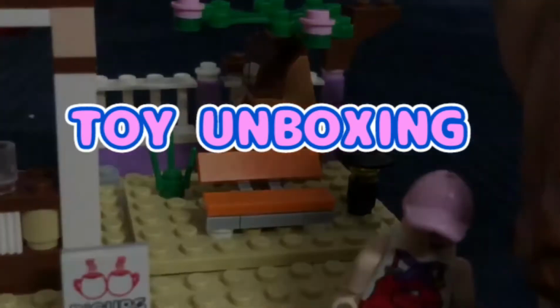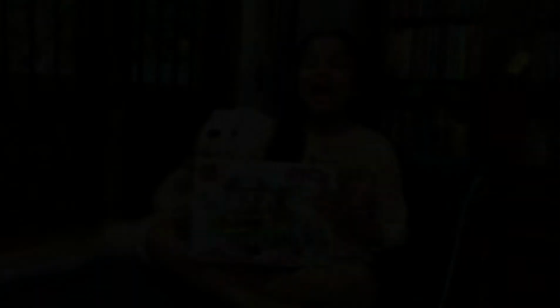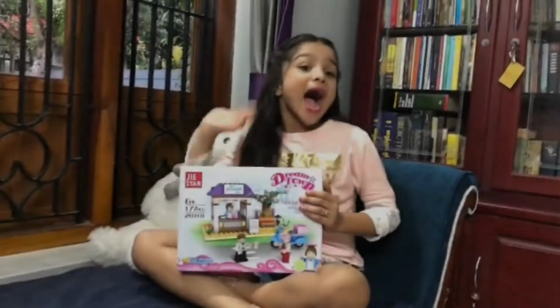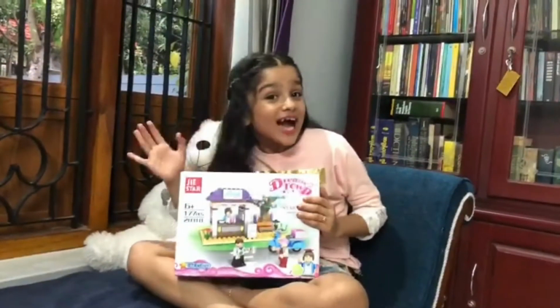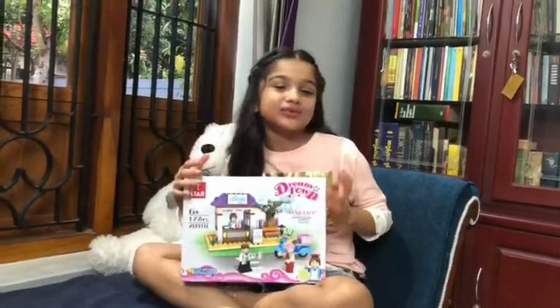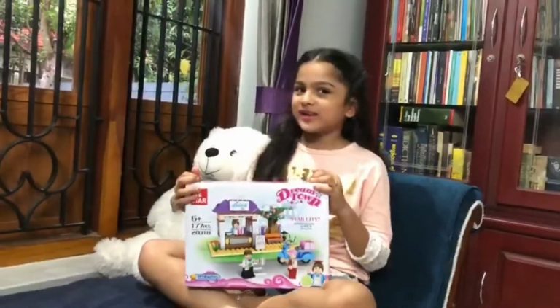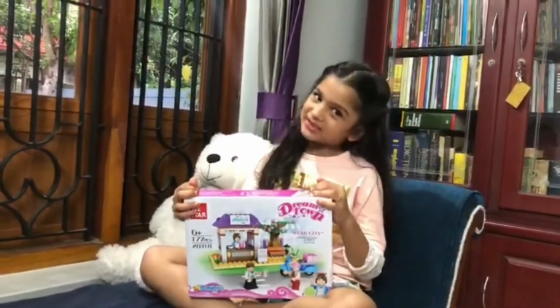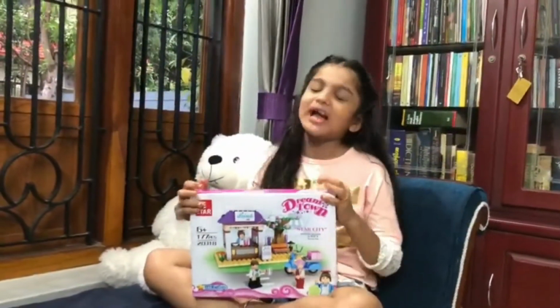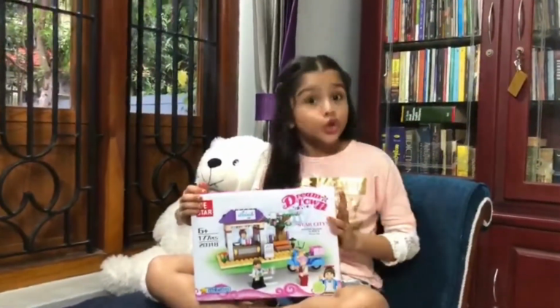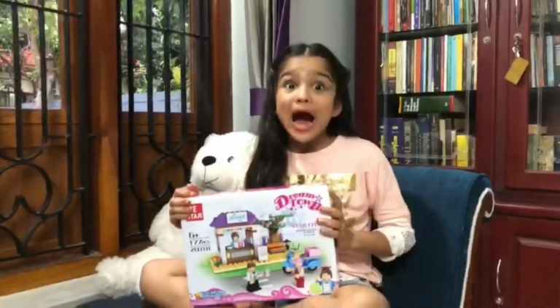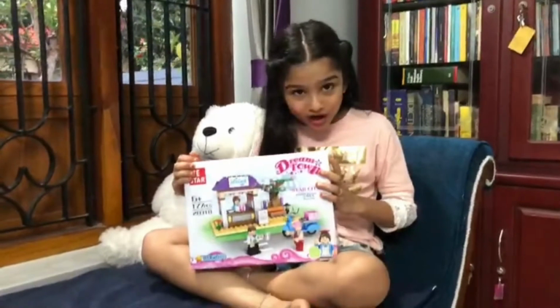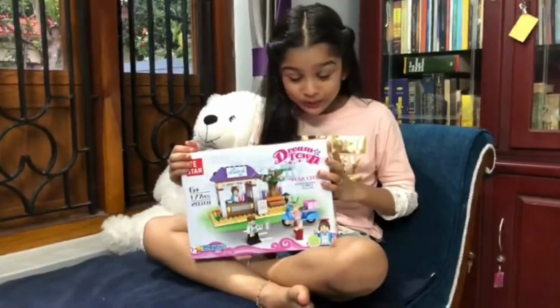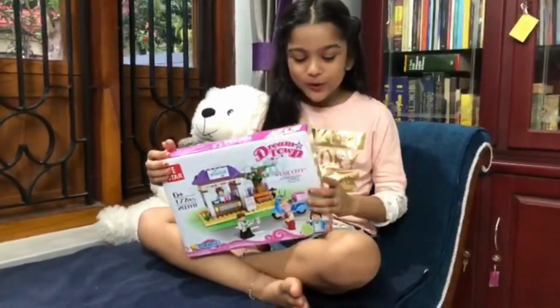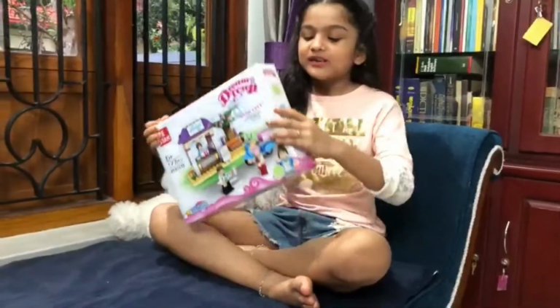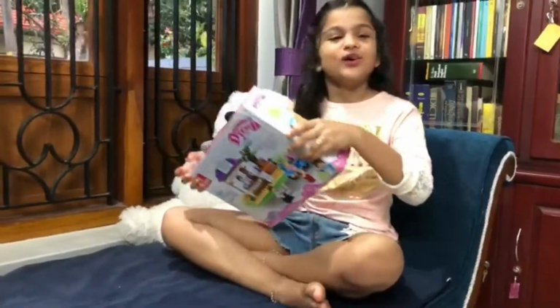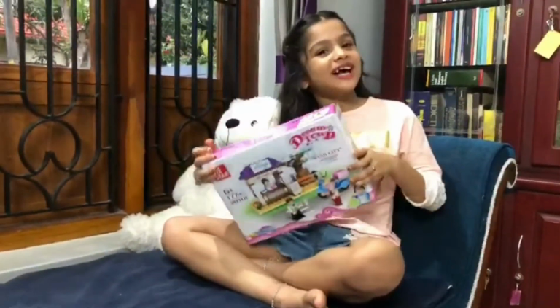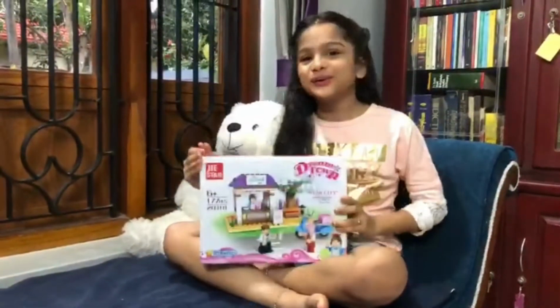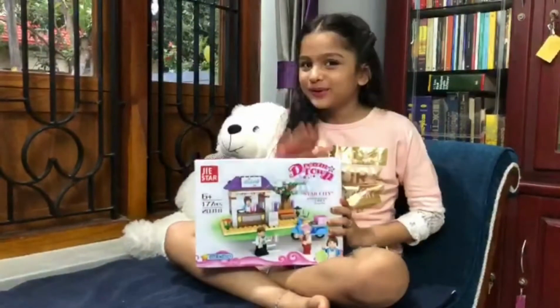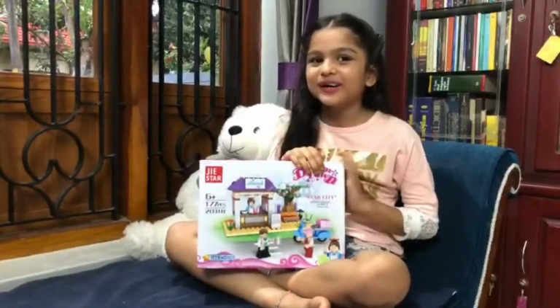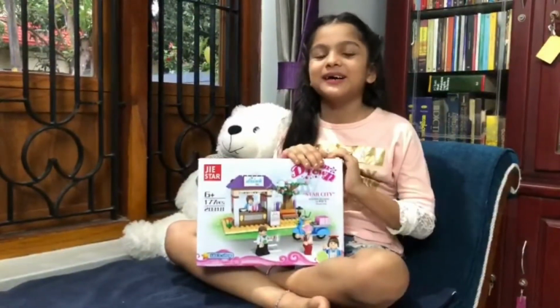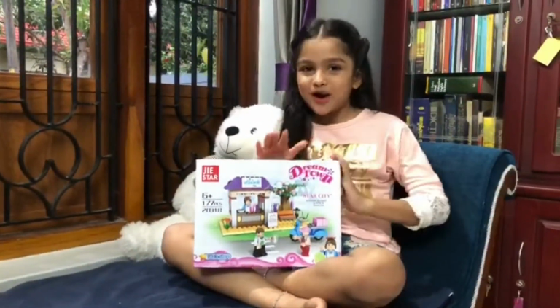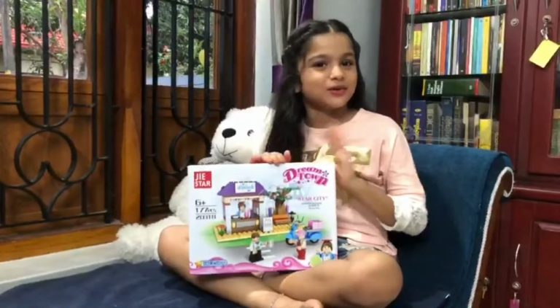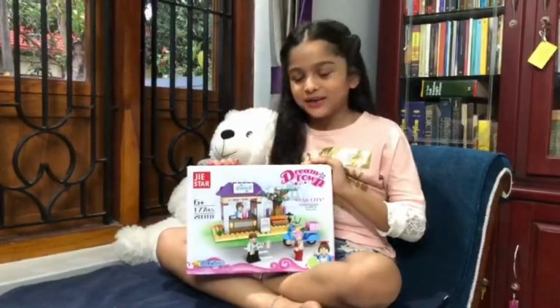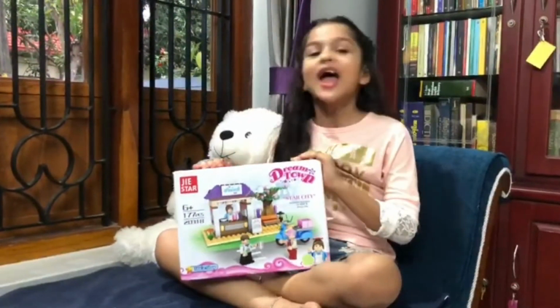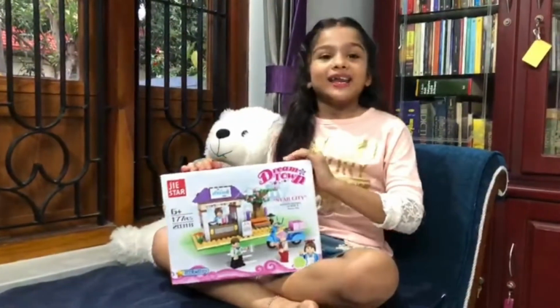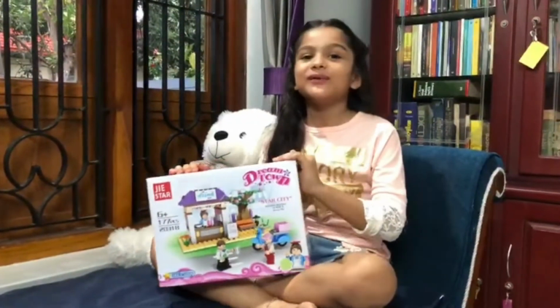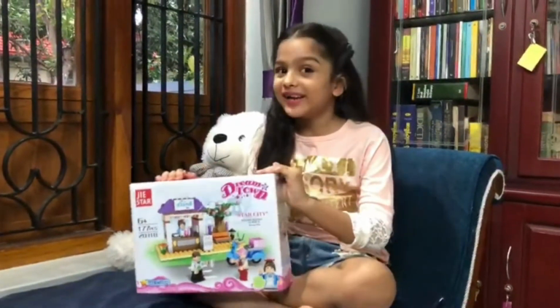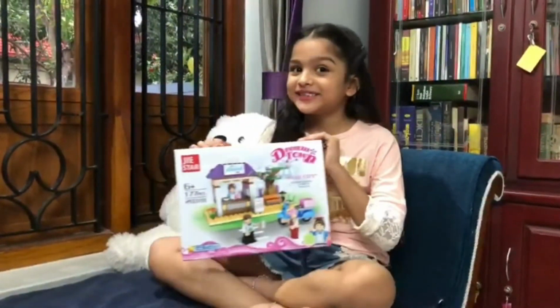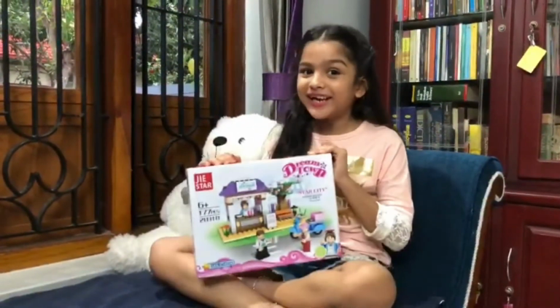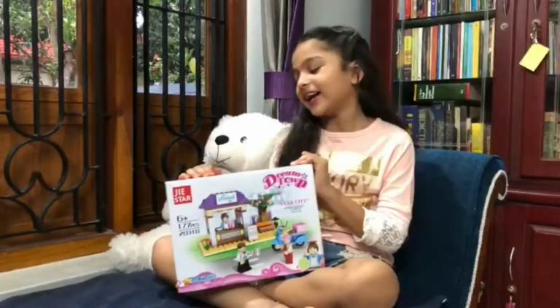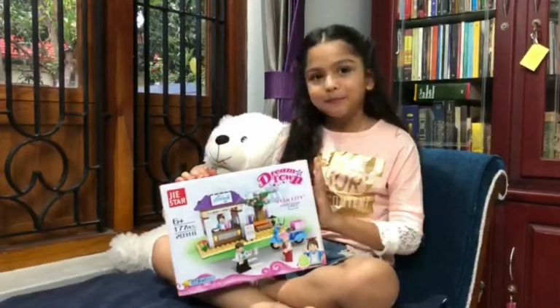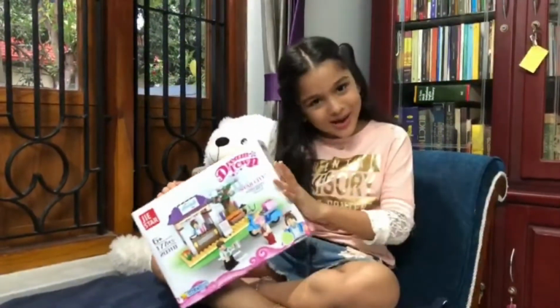Hi guys, welcome back to my new unboxing video. I will open it right now.